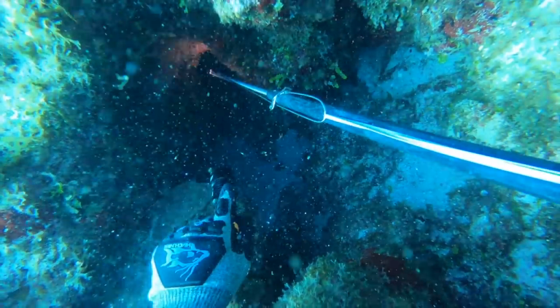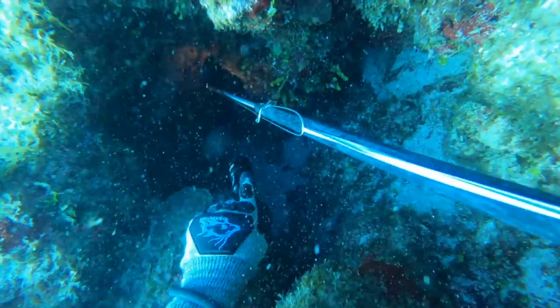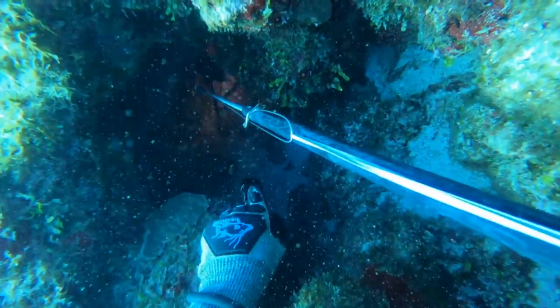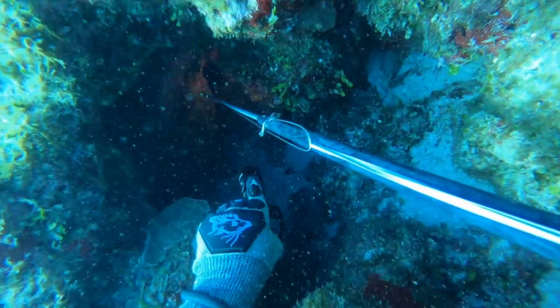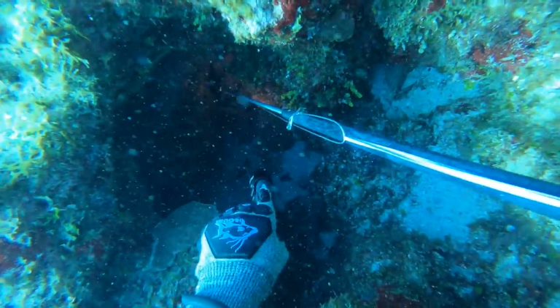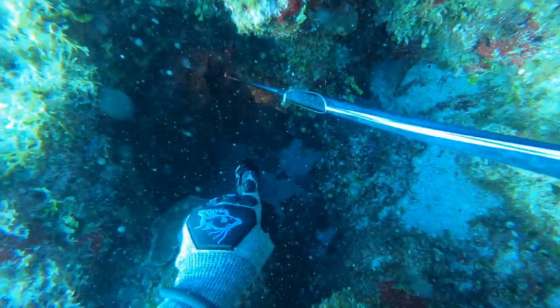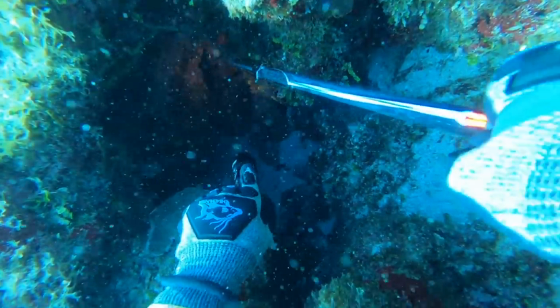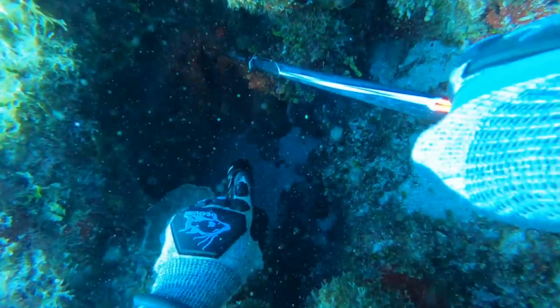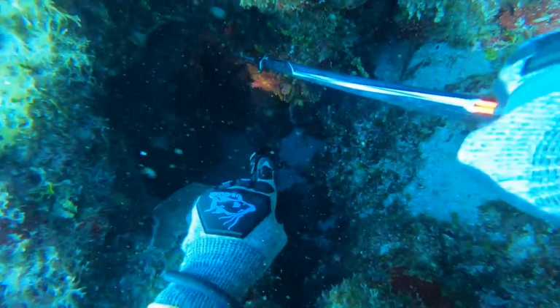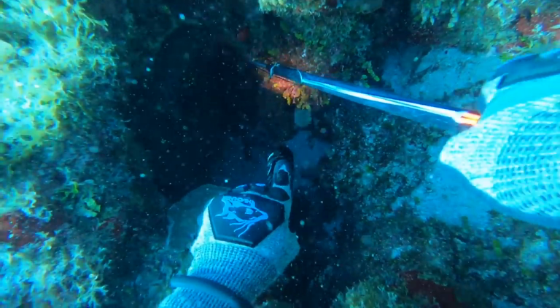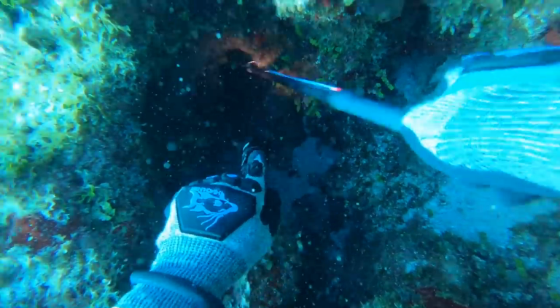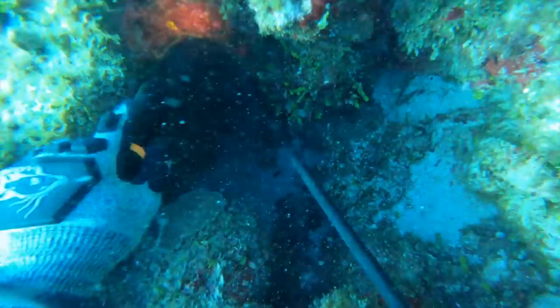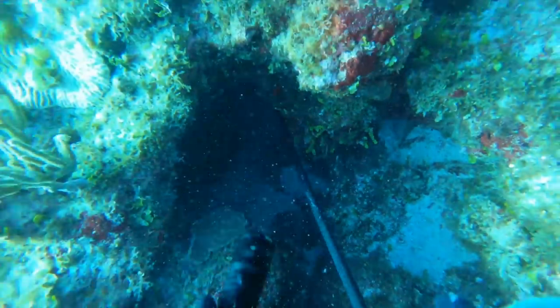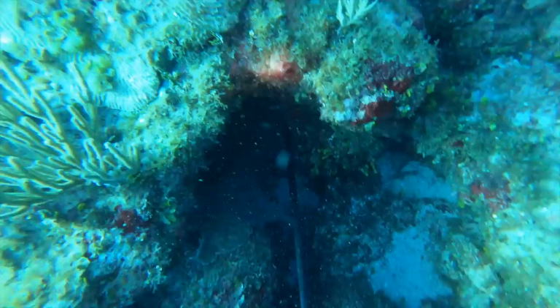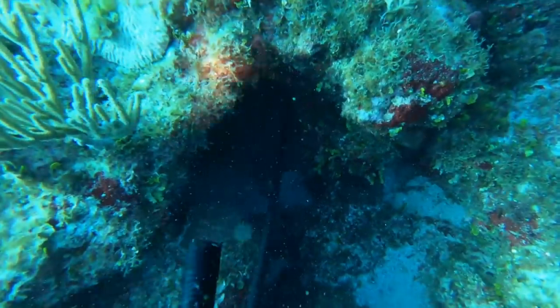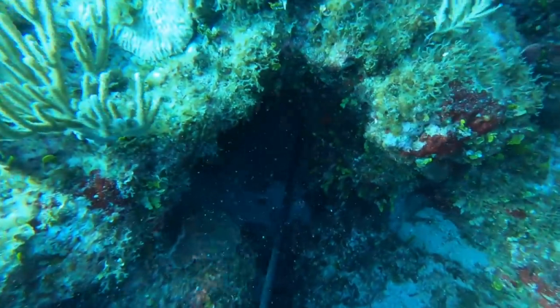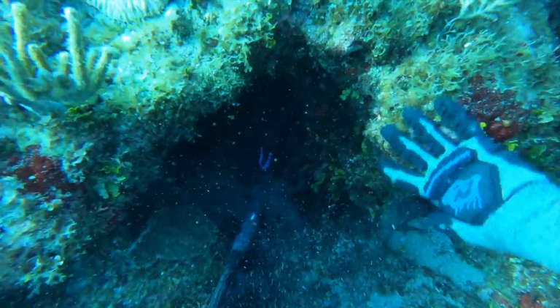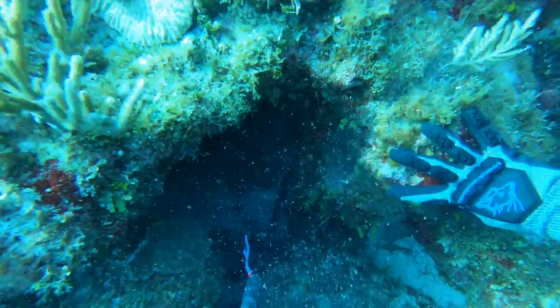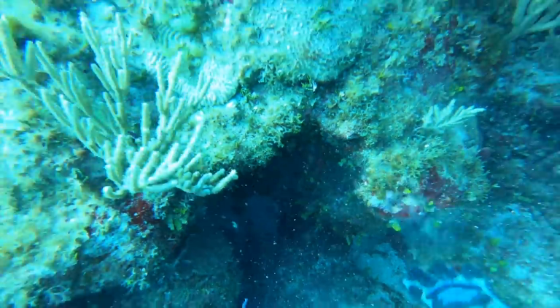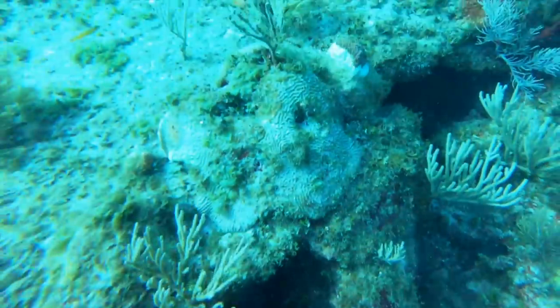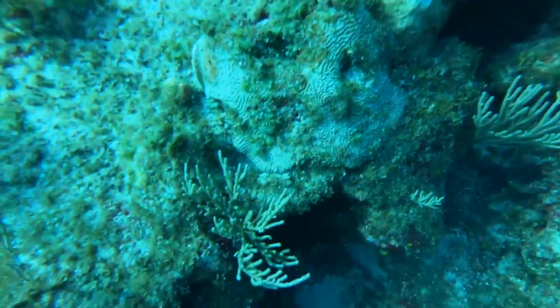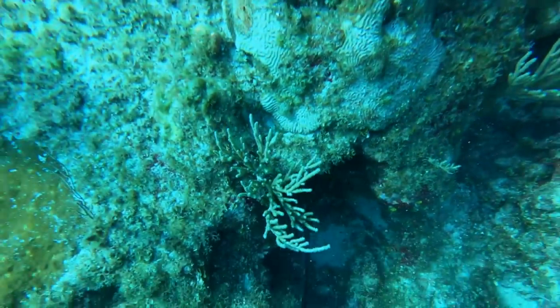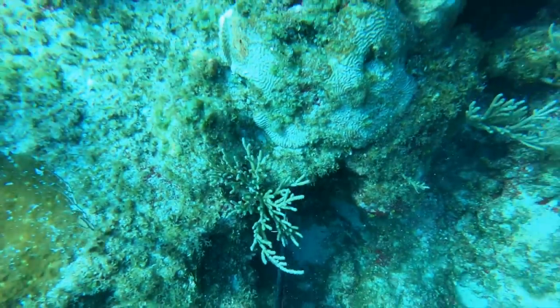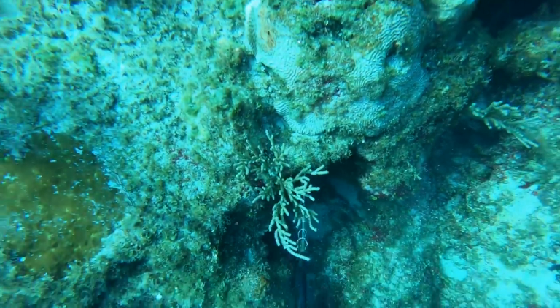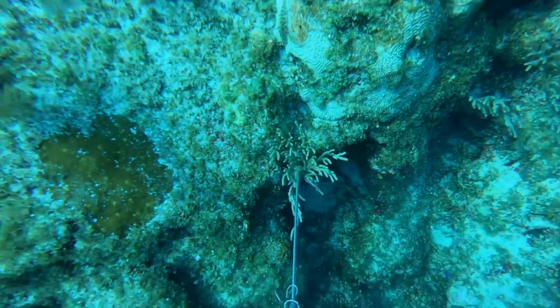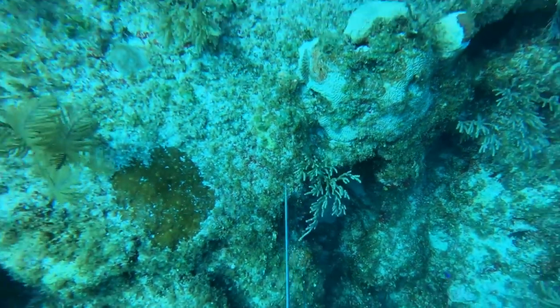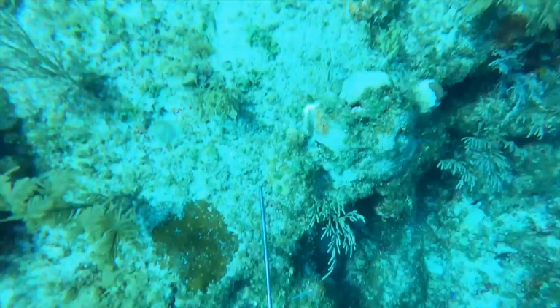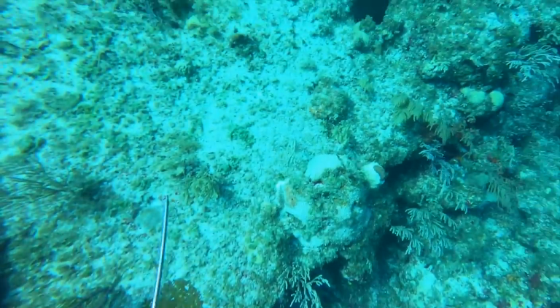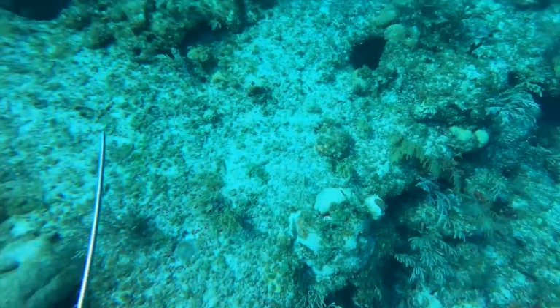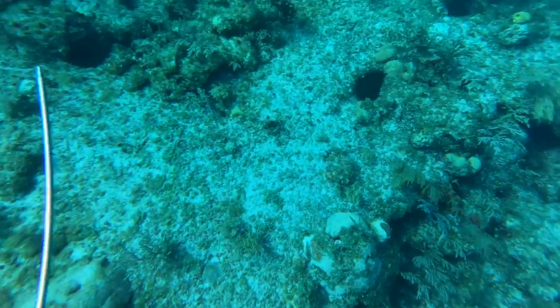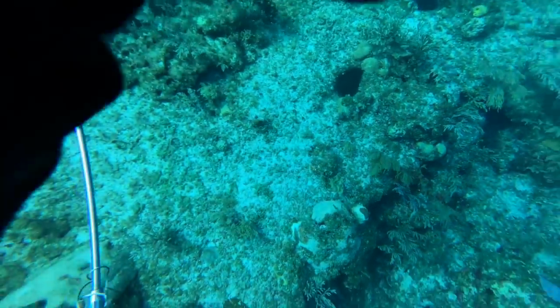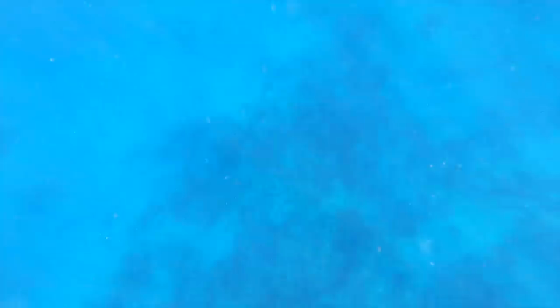I let it rip, but as I hit him you'll see I hit the rock behind him. I did hit him well and he was bleeding out, but the tip did not deploy in him because I hit the rock behind him.